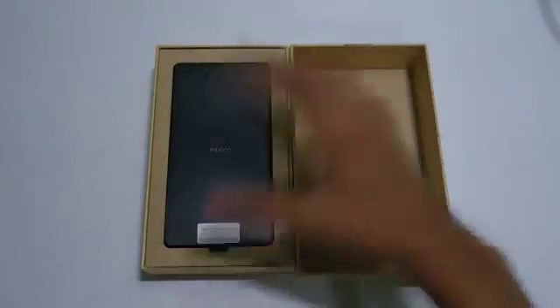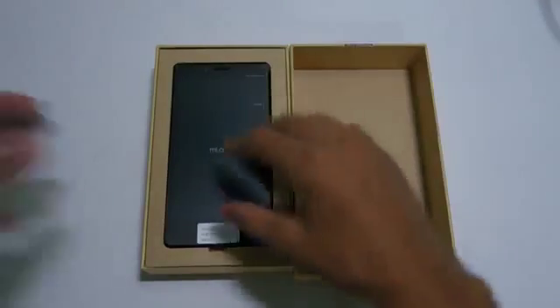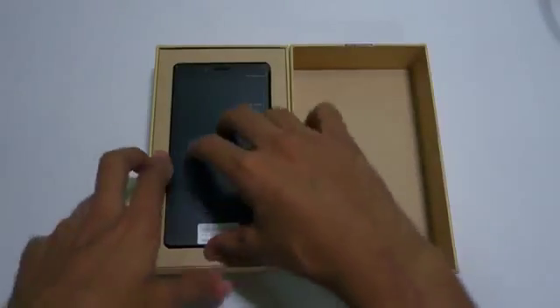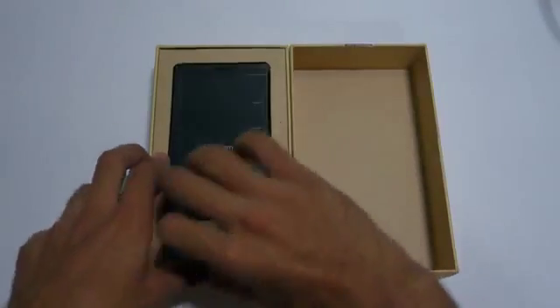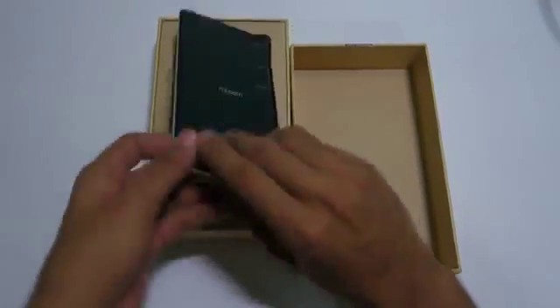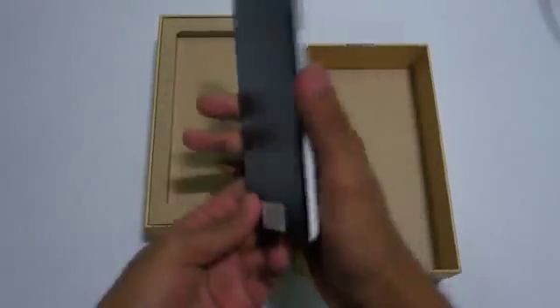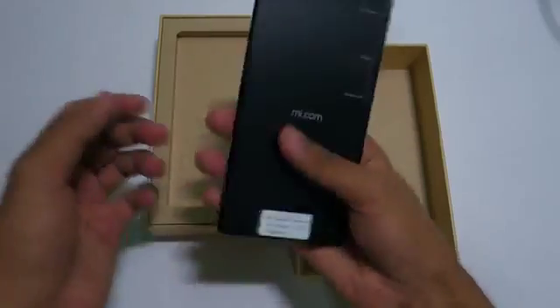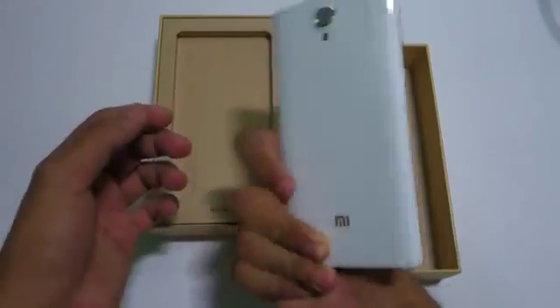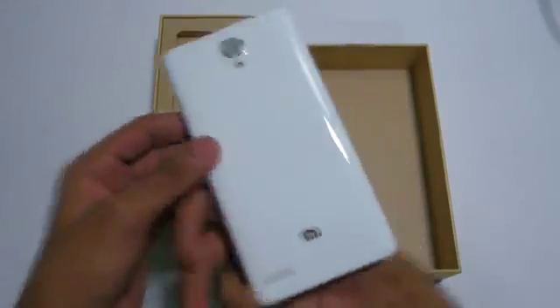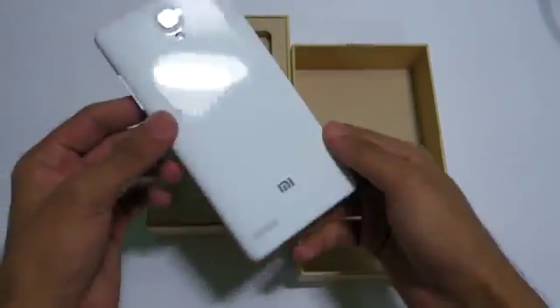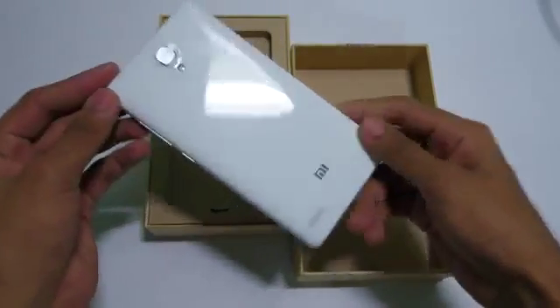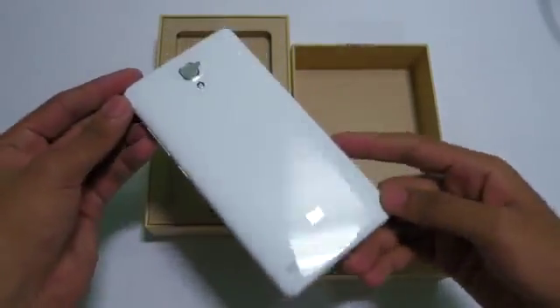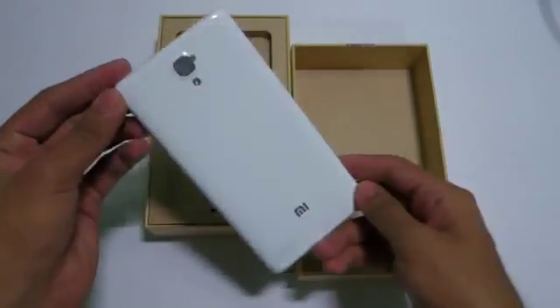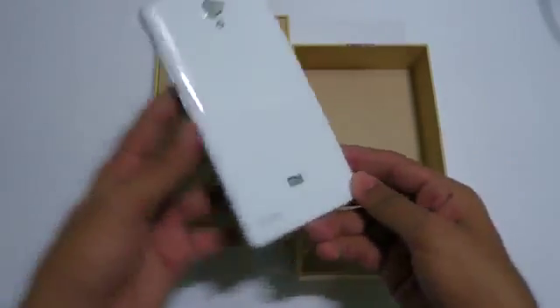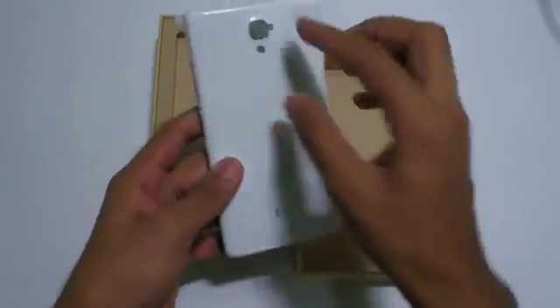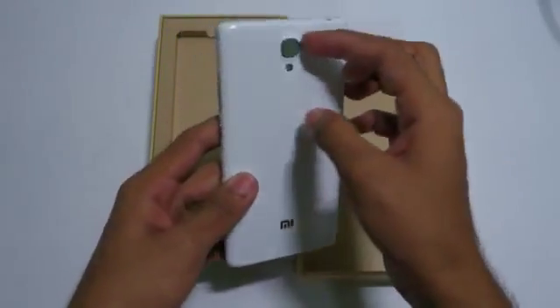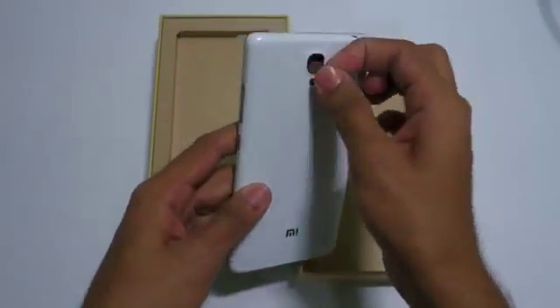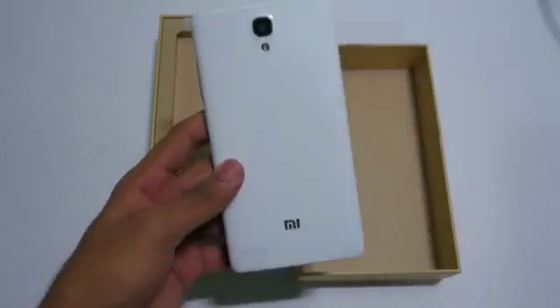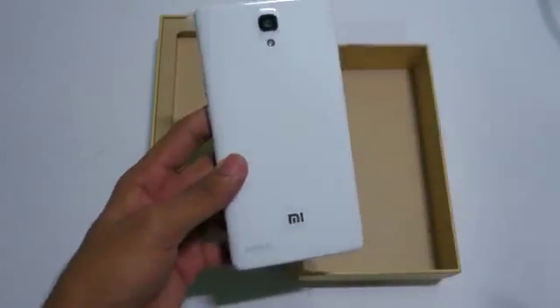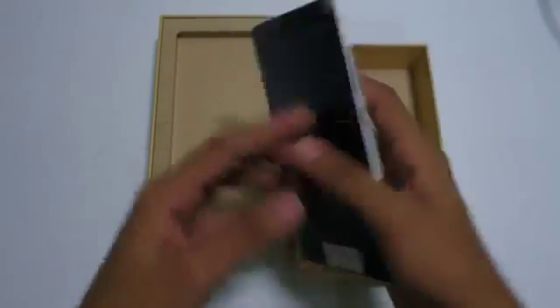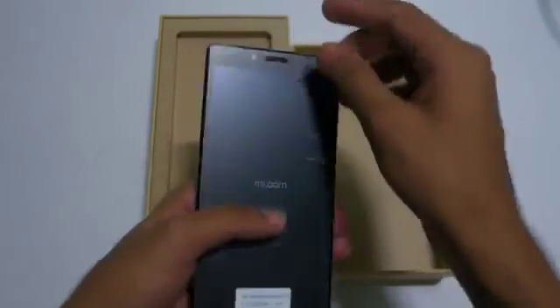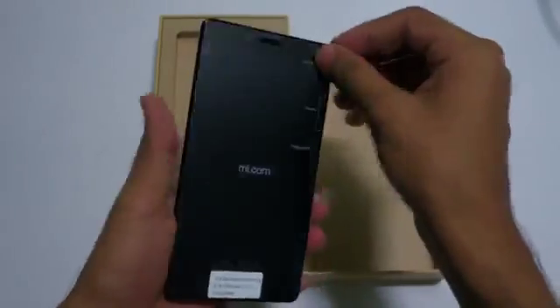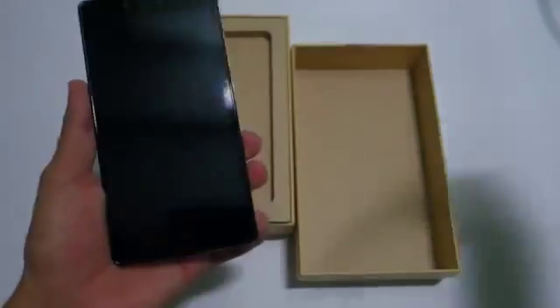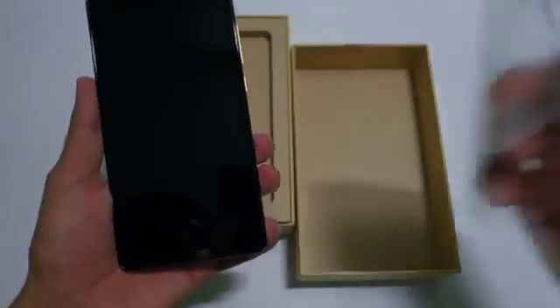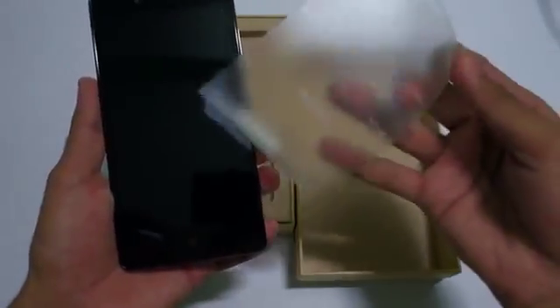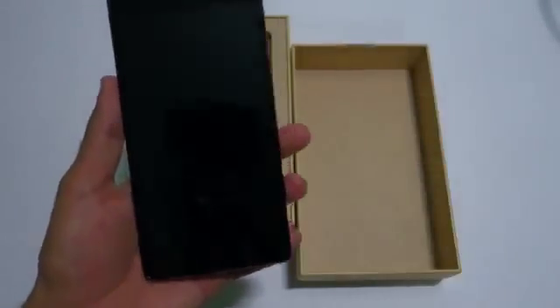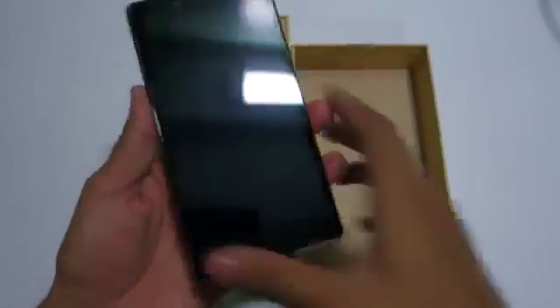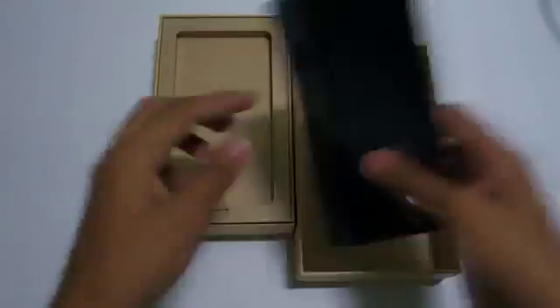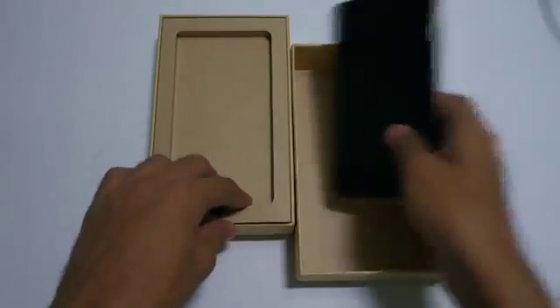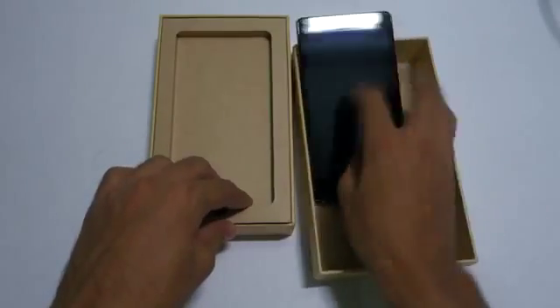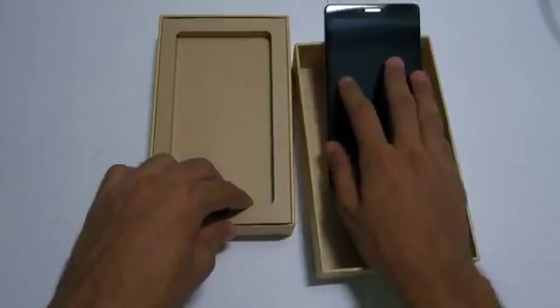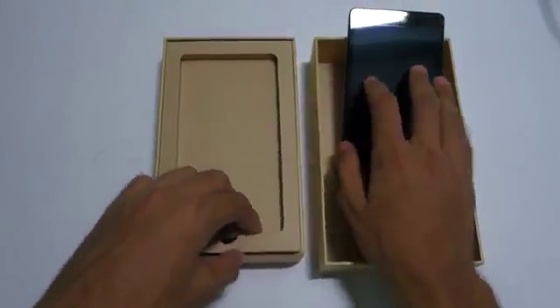So let's keep that aside. The device is — oh my god — exactly similar to the Redmi Note 4G, or Redmi Note 3G if you want to call it that. 13 megapixel rear camera. We don't need this scratch guard, just remove that and set it aside.